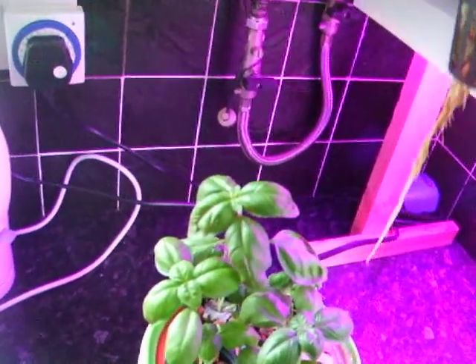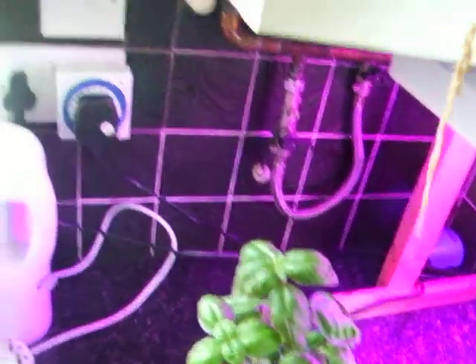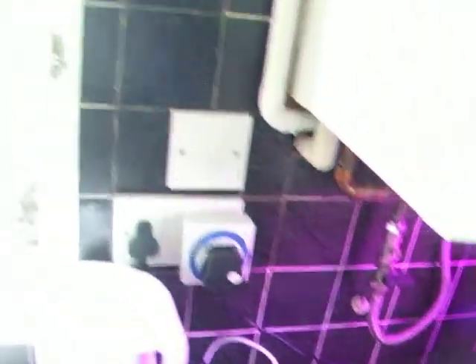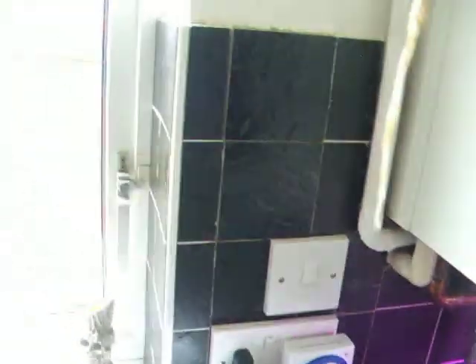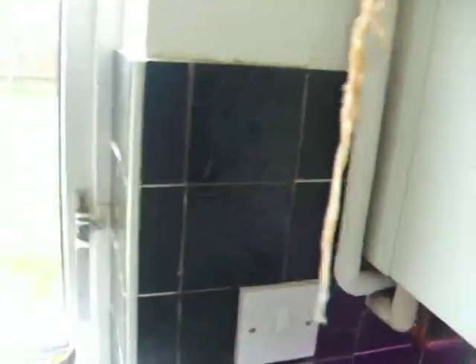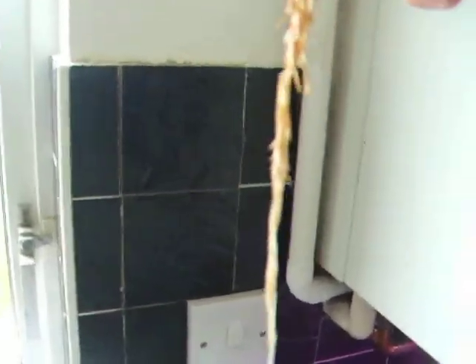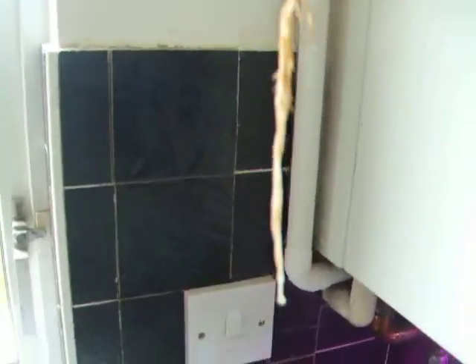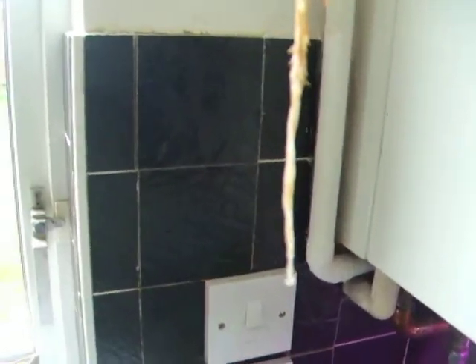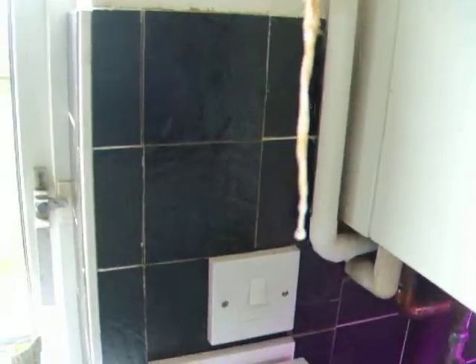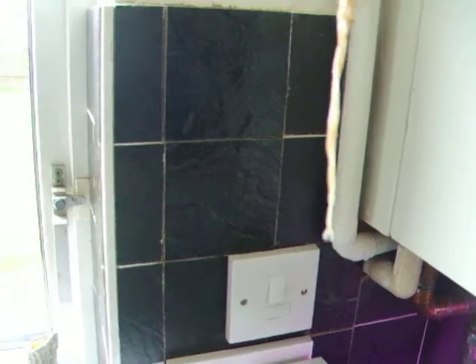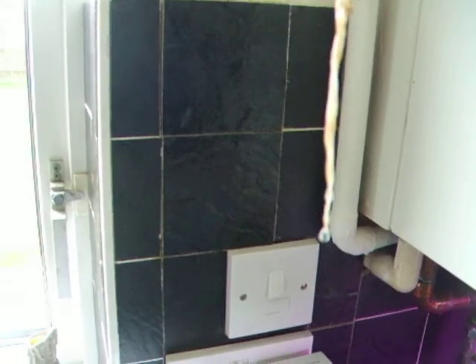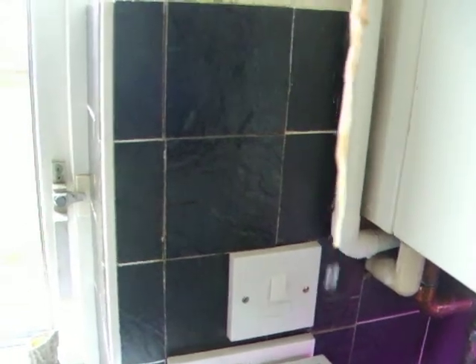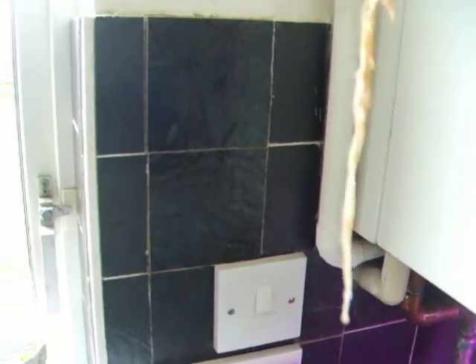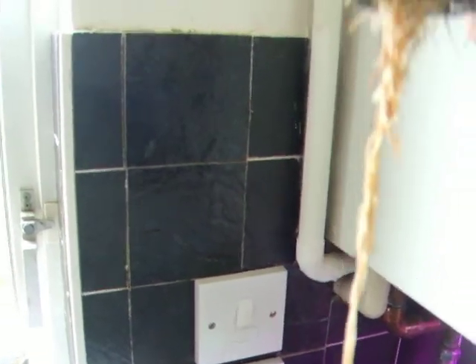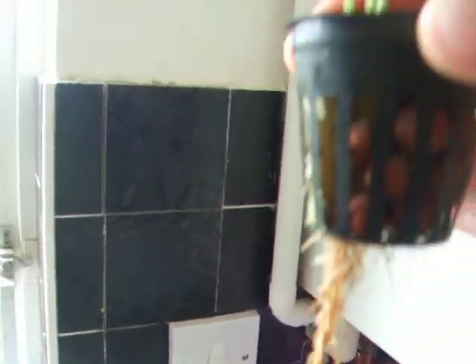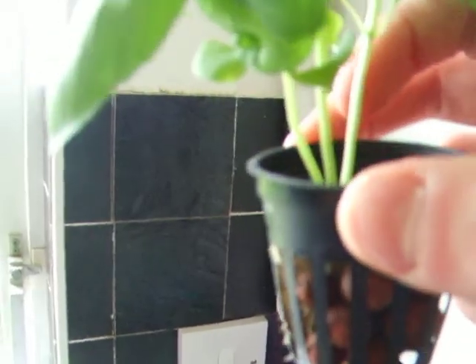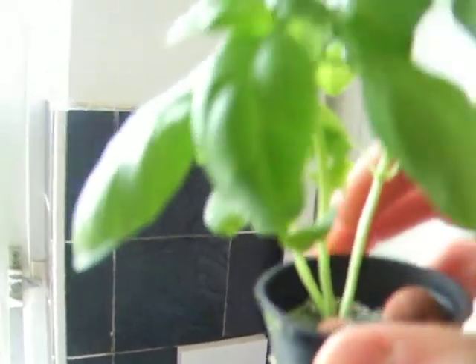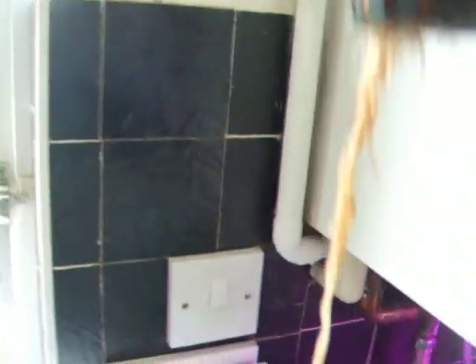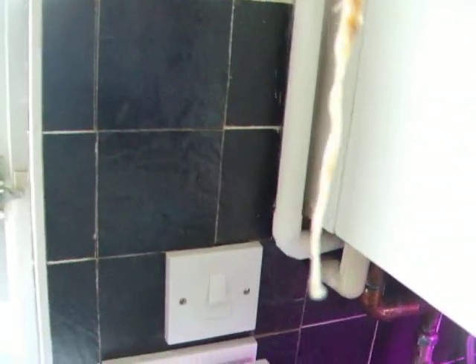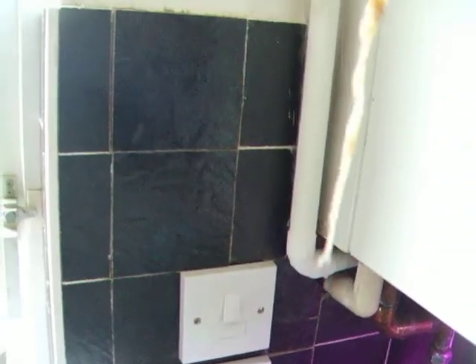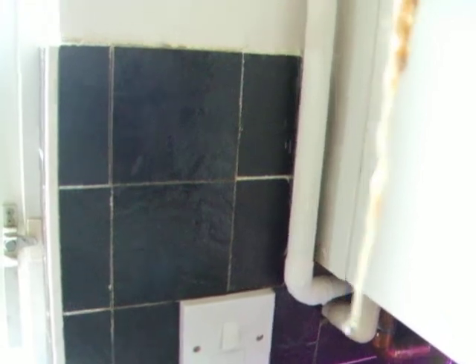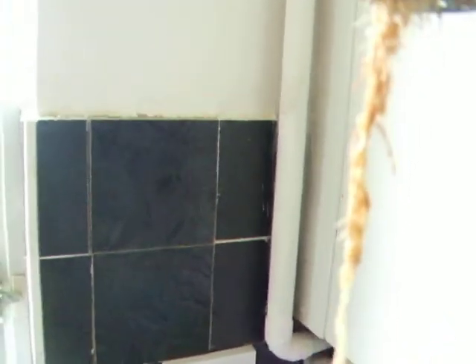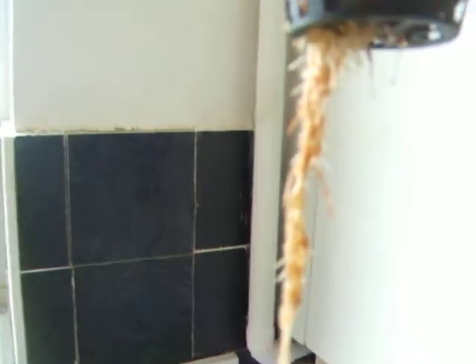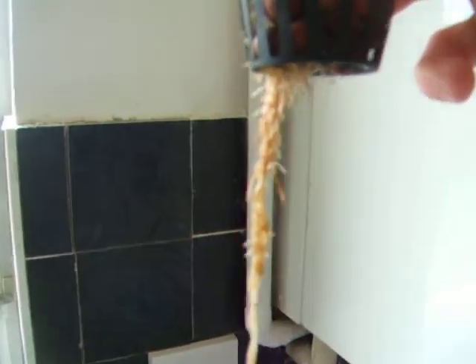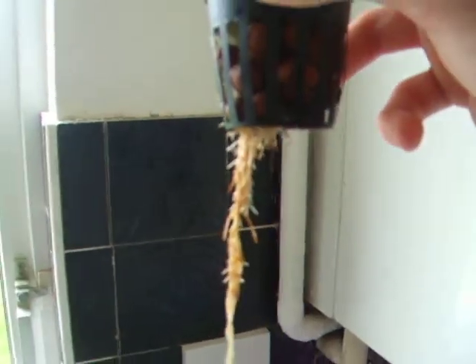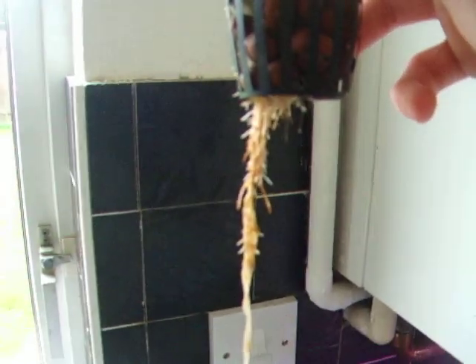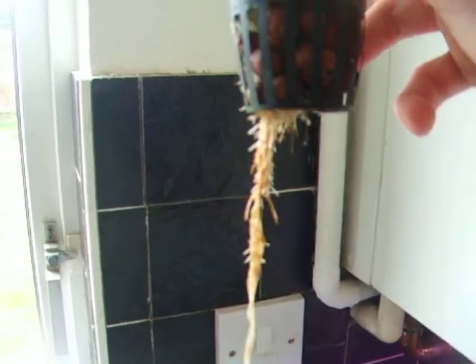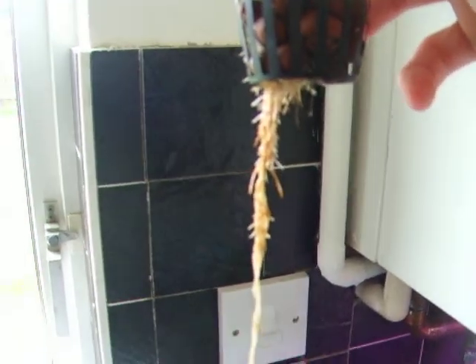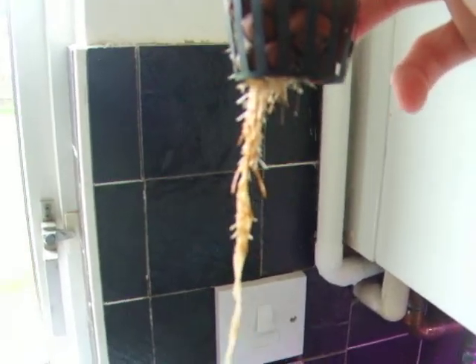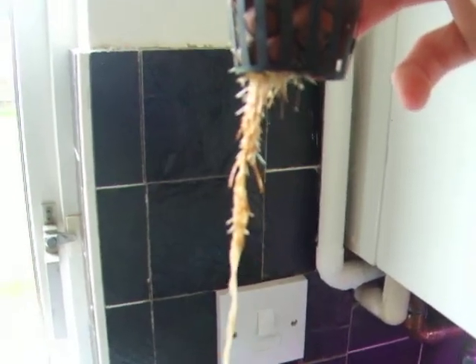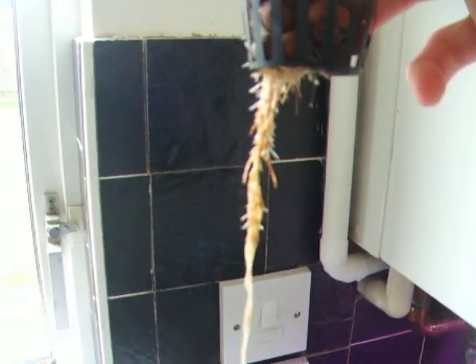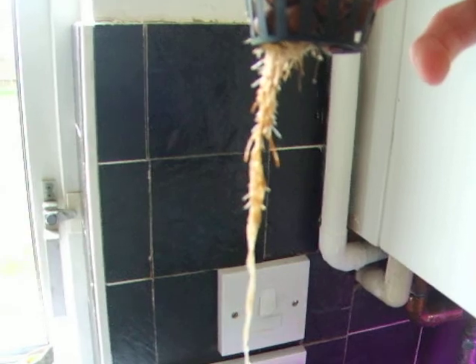Hey, look at that — that one's doing well. It's got roots right to the bottom. It's got nice white roots at the end. But it's starting to get infected by the pythium pathogen.